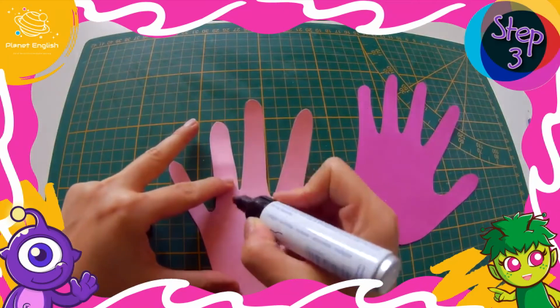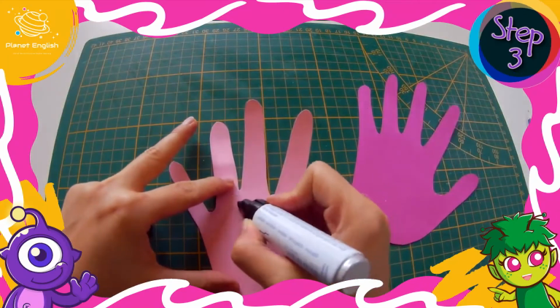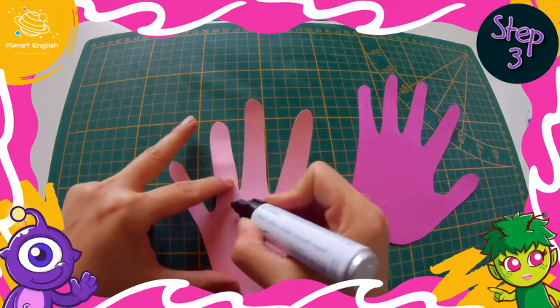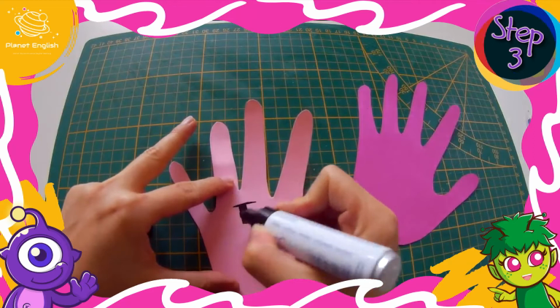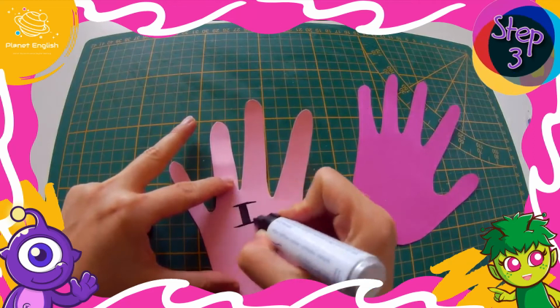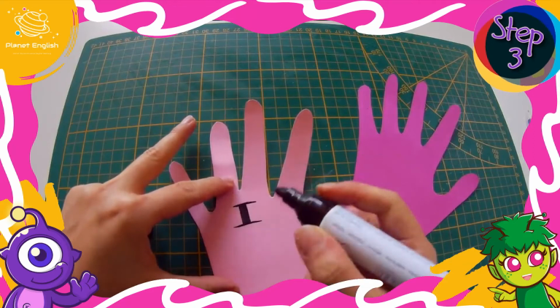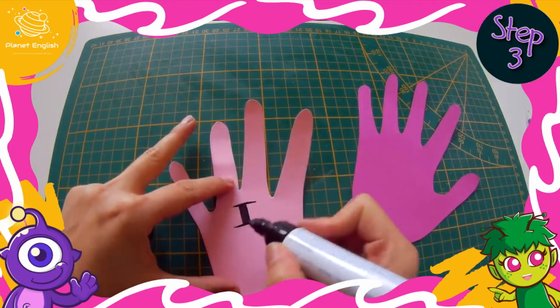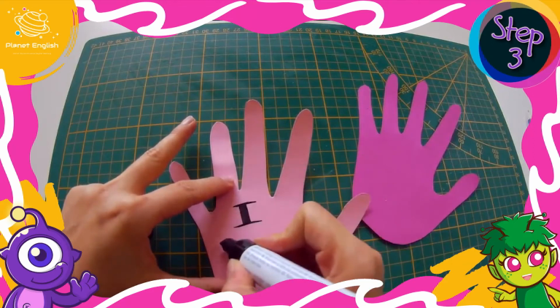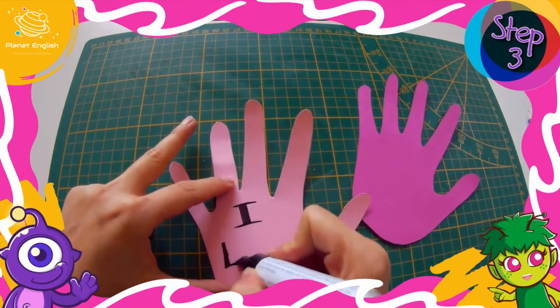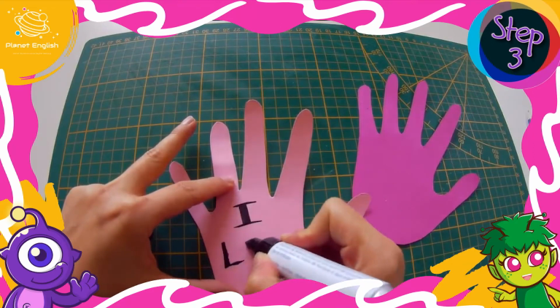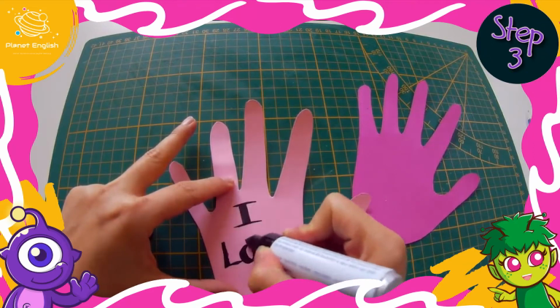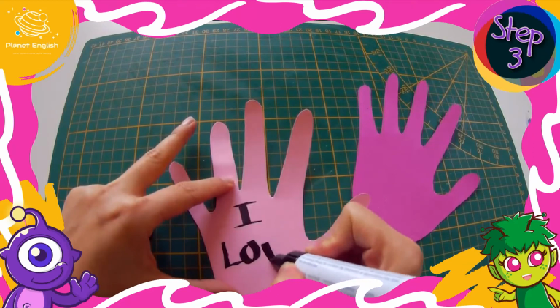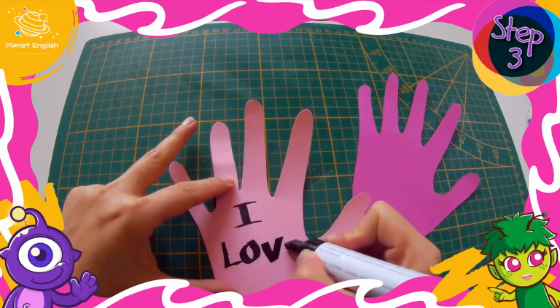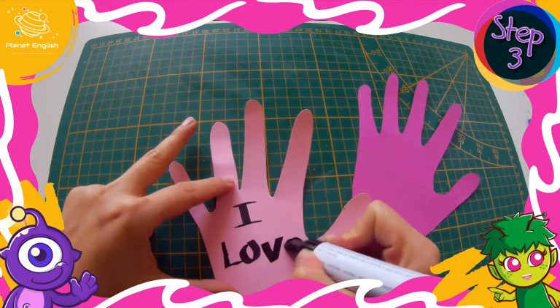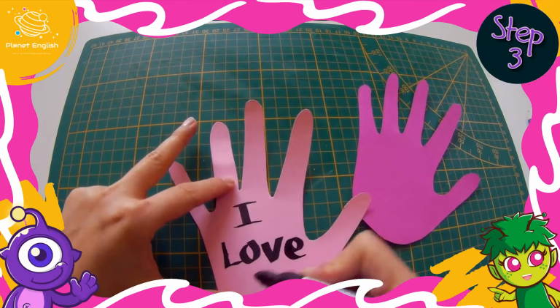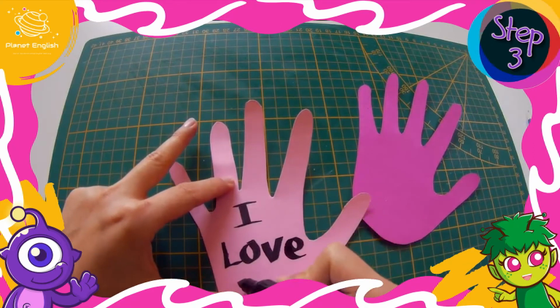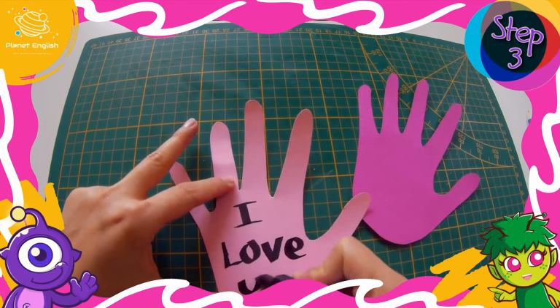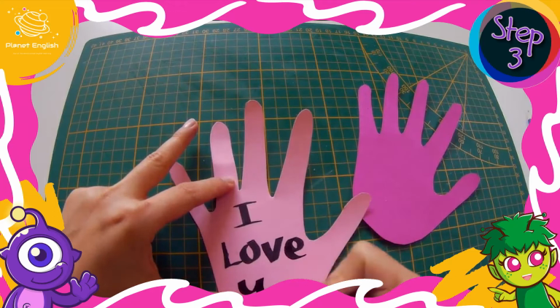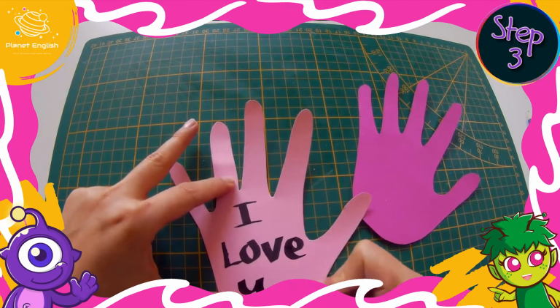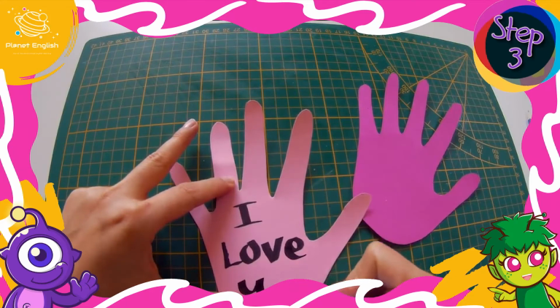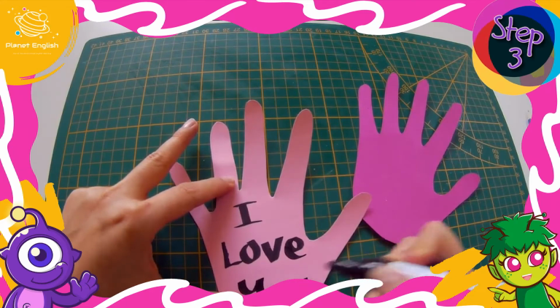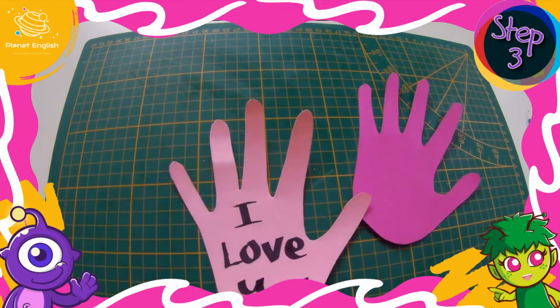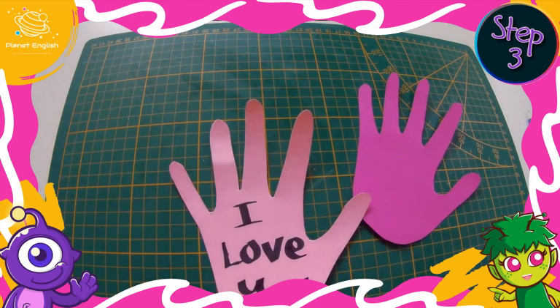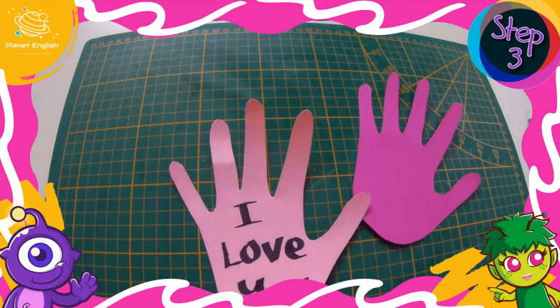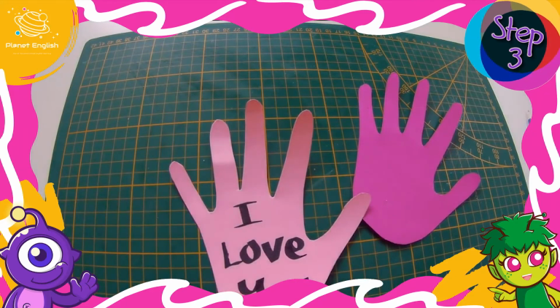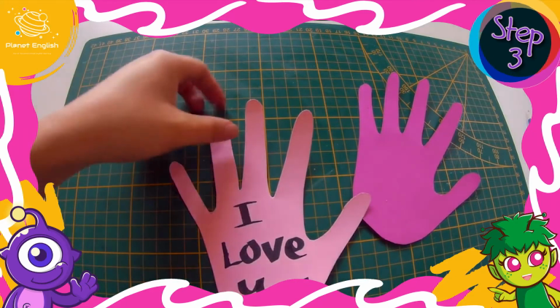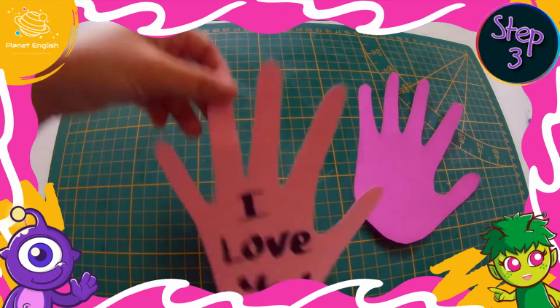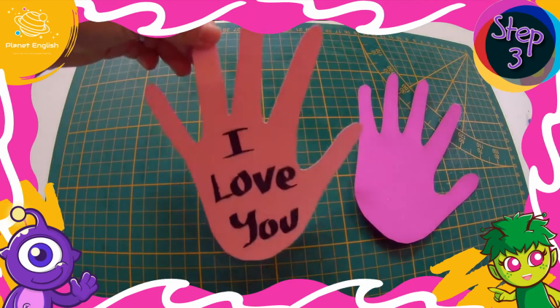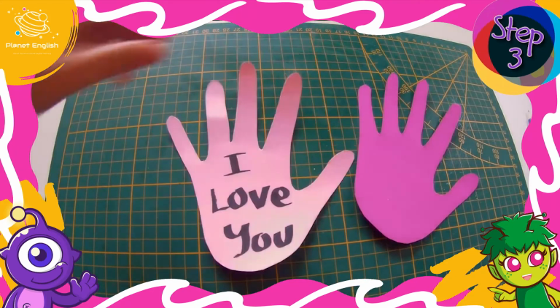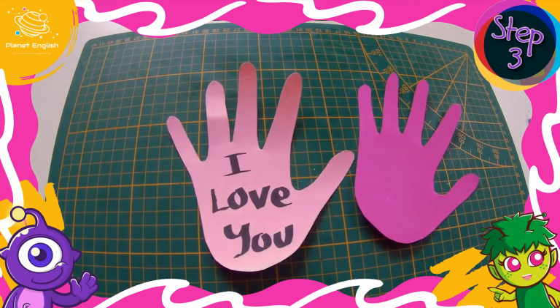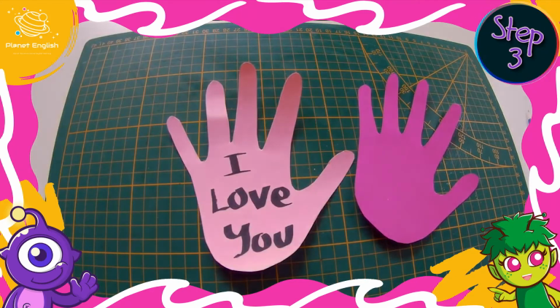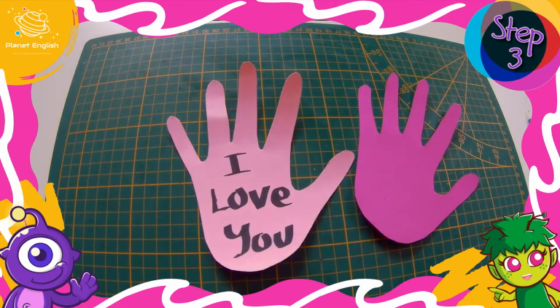We will then write the words "I love you" on one of the hands. This will be the front of our card.